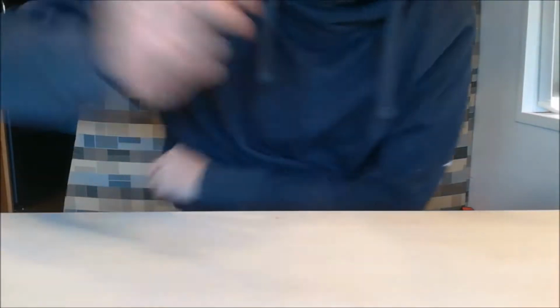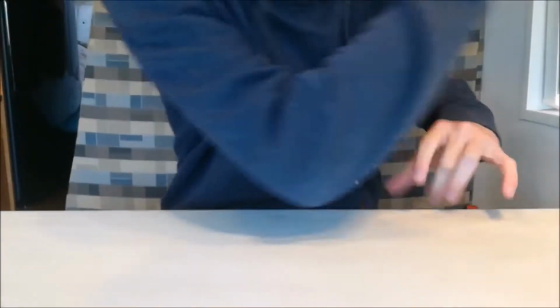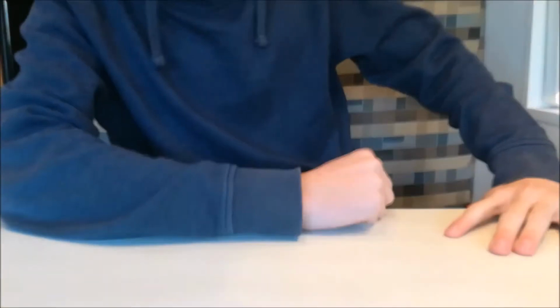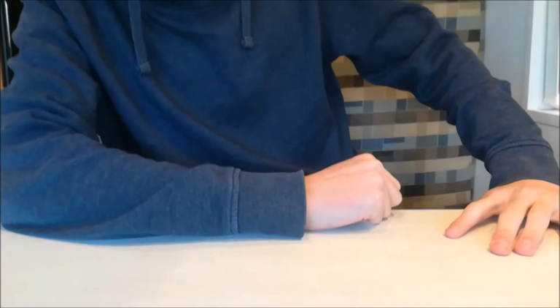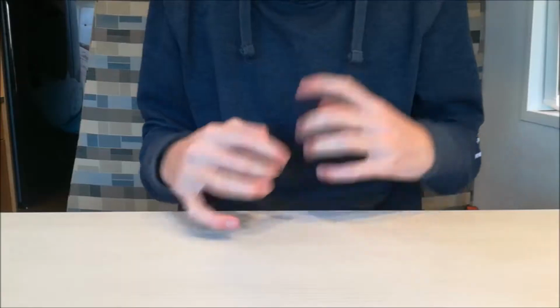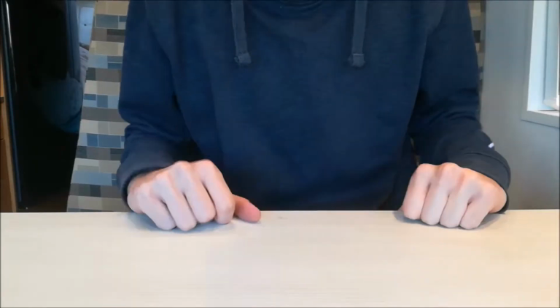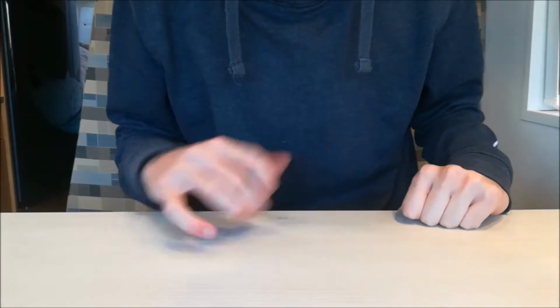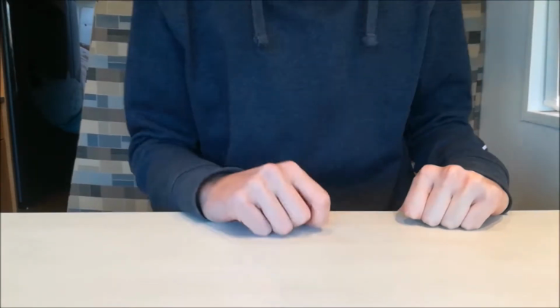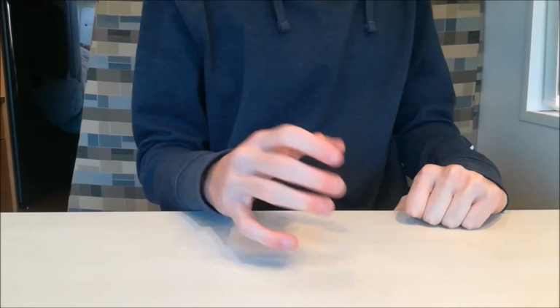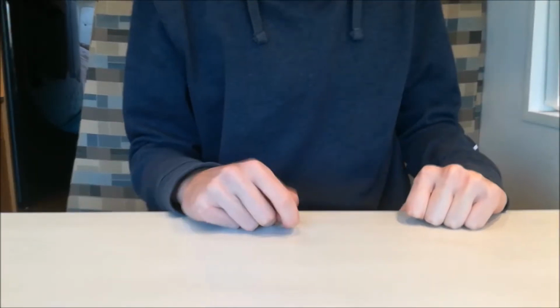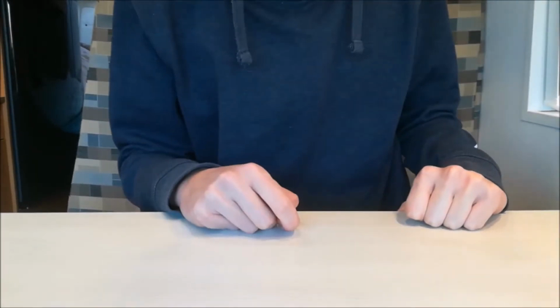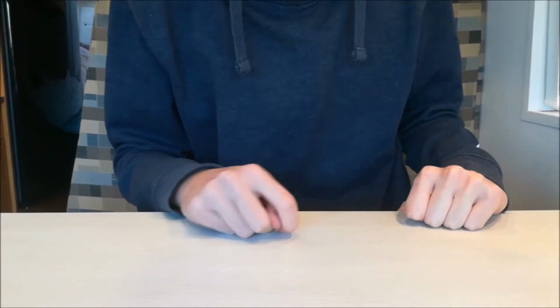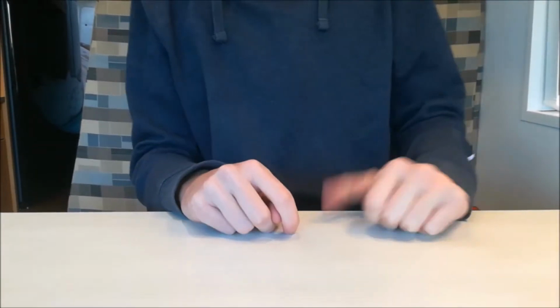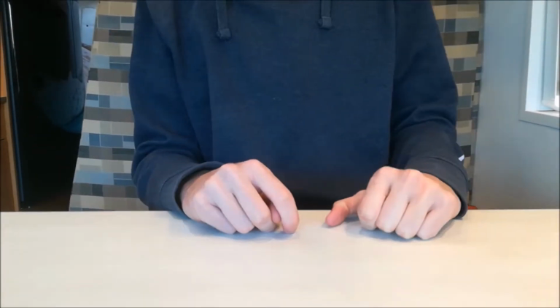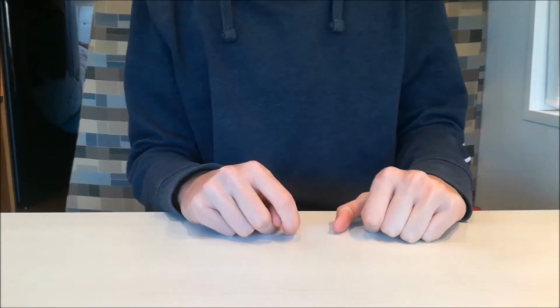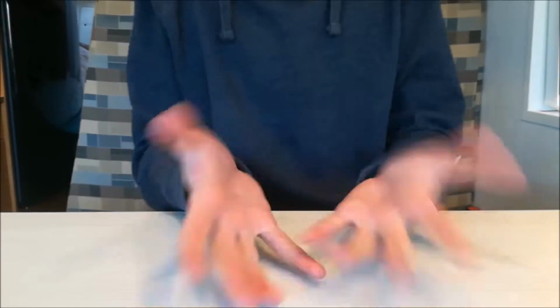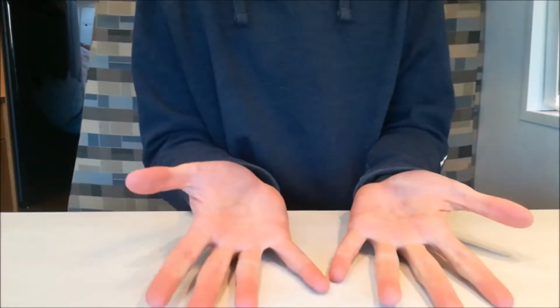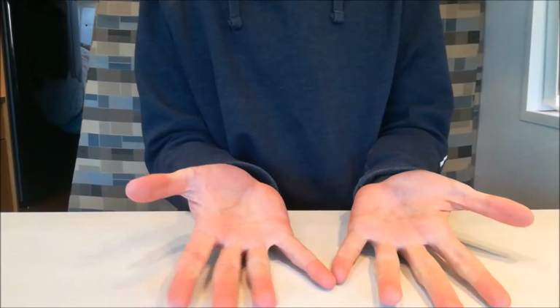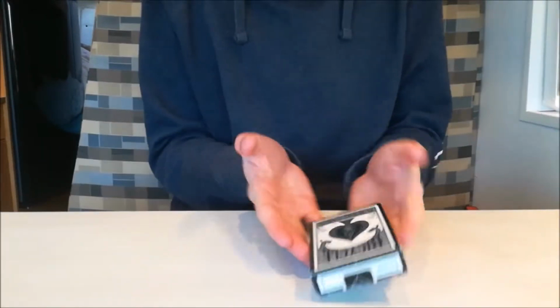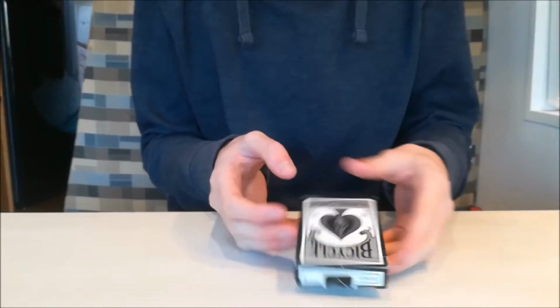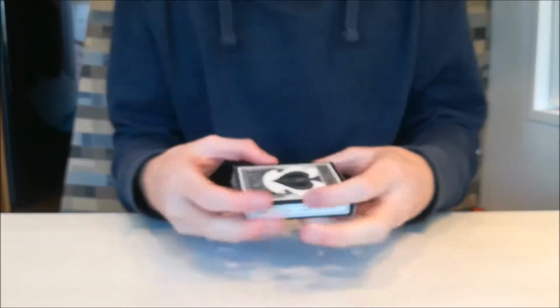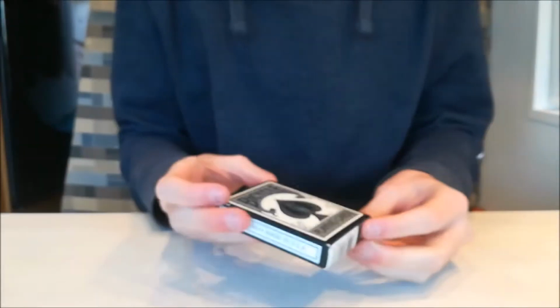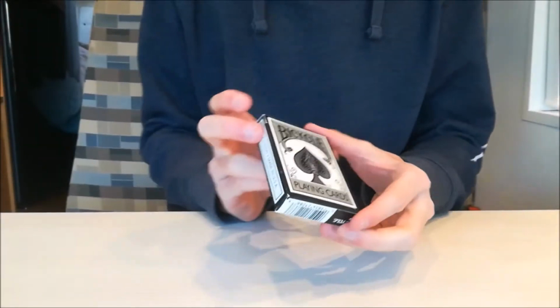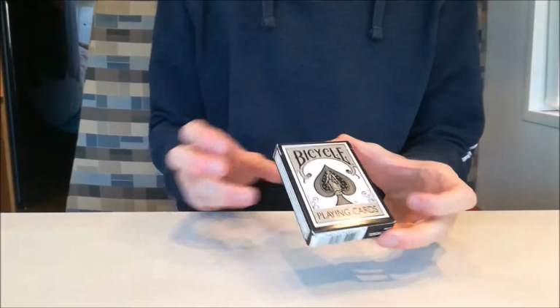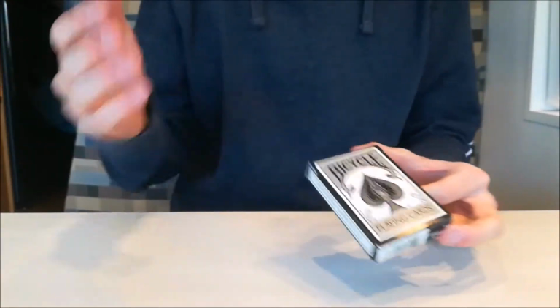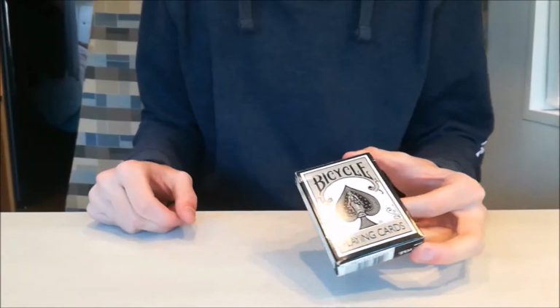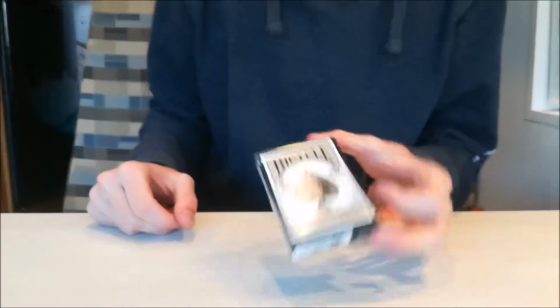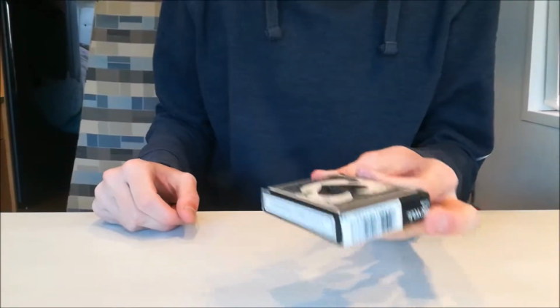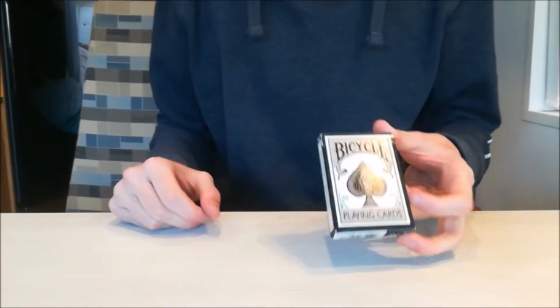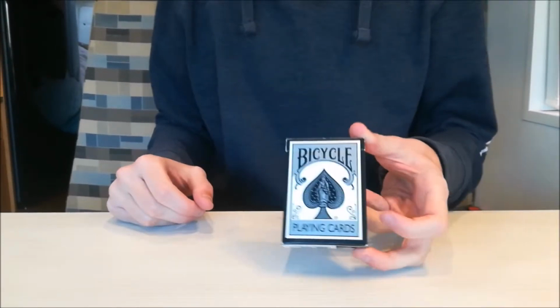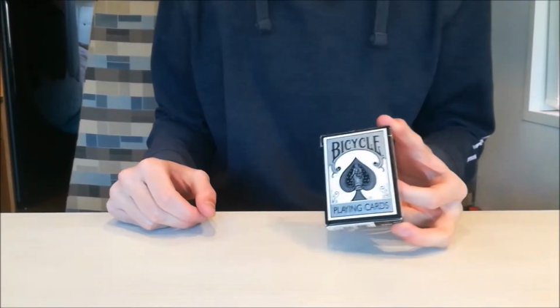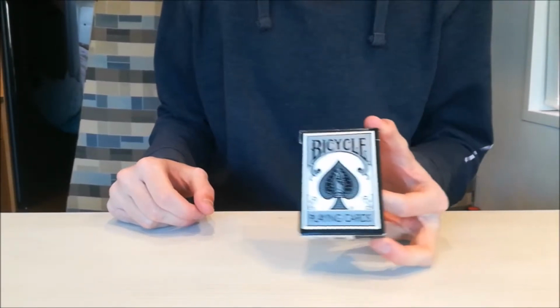Hi guys, welcome back to the magic case. Today I'm going to show you a very easy way to find a spectator's card. So Patrick, give me the cards. I'm using my silver deck Bicycle playing cards deck.